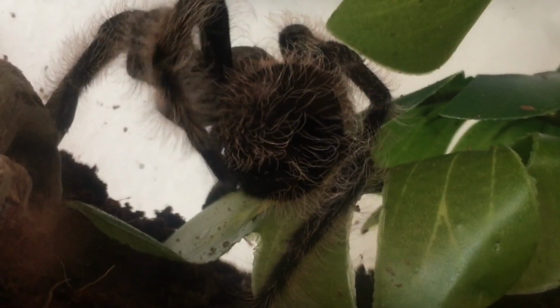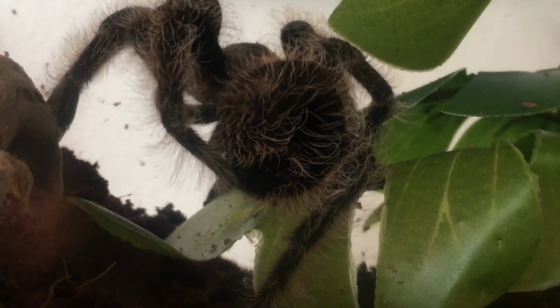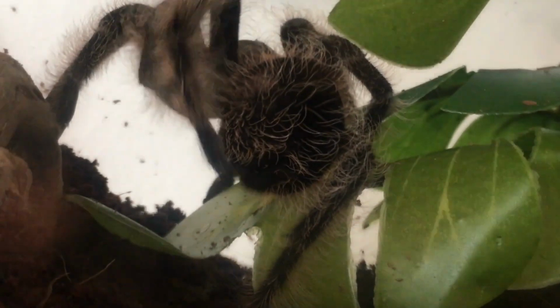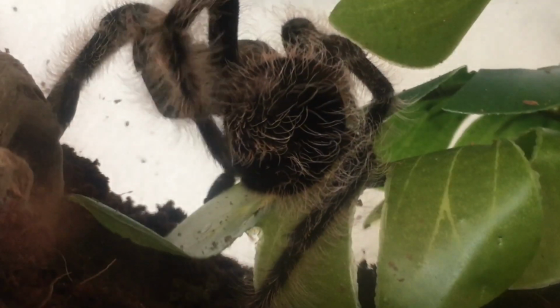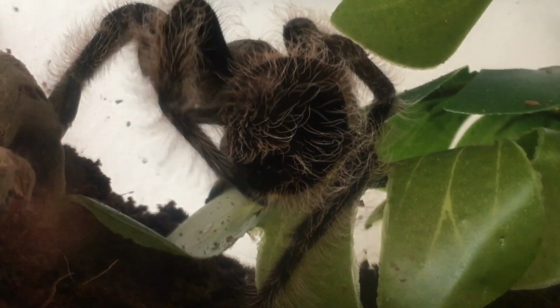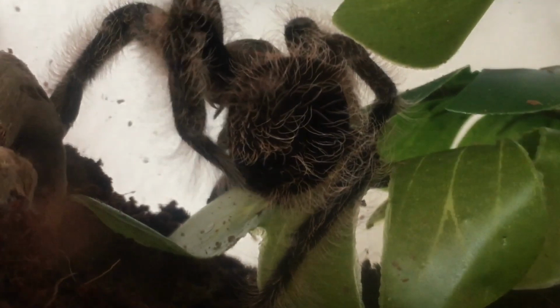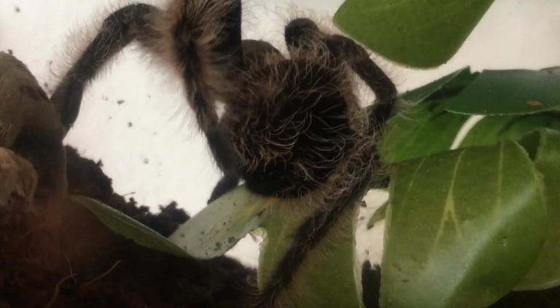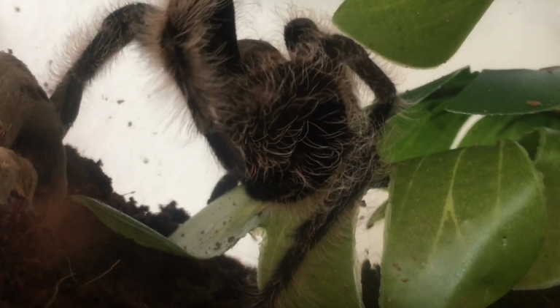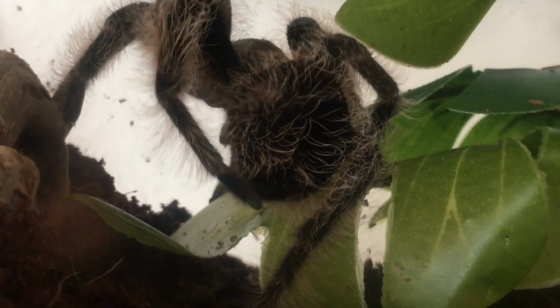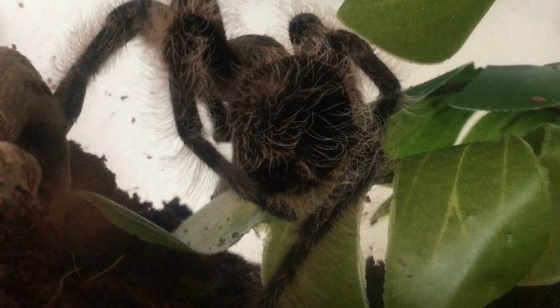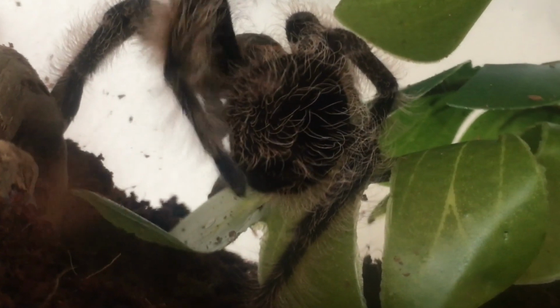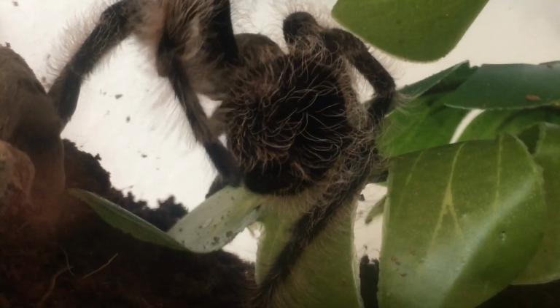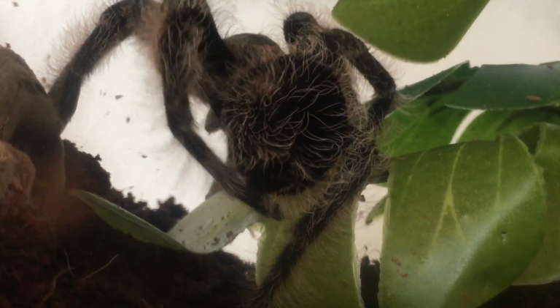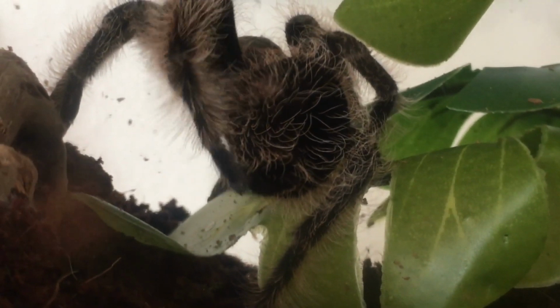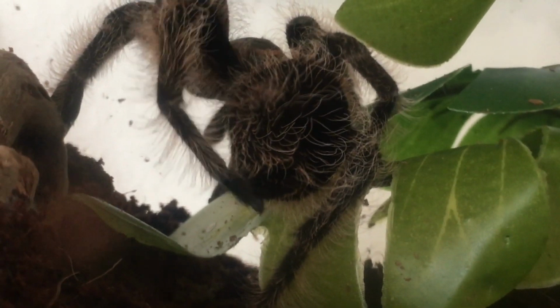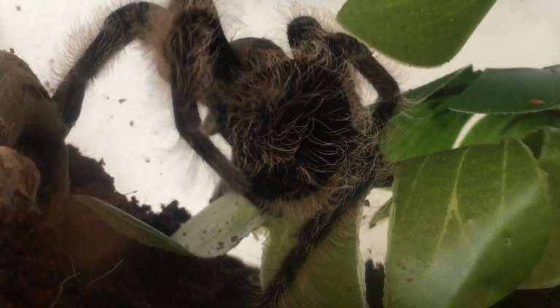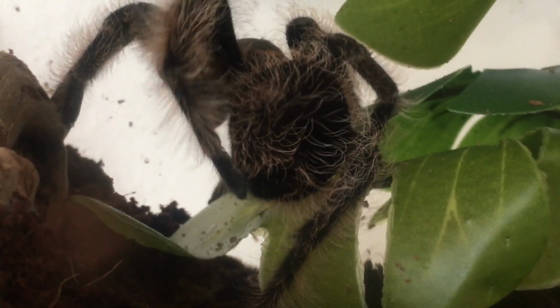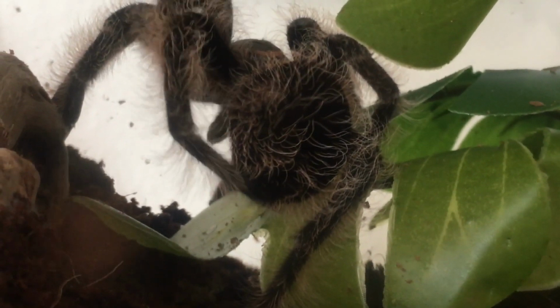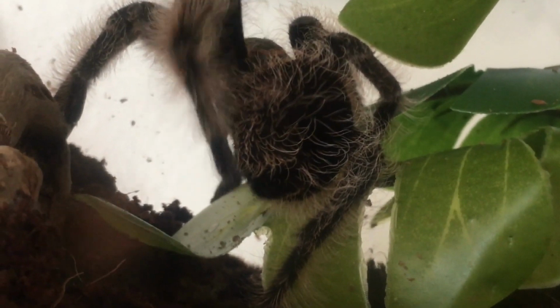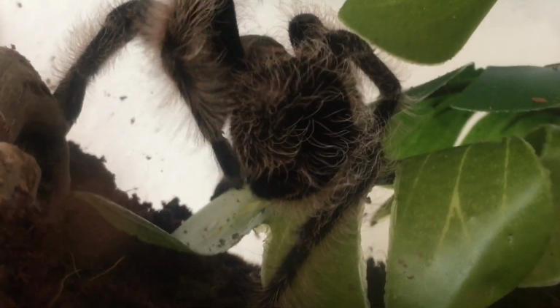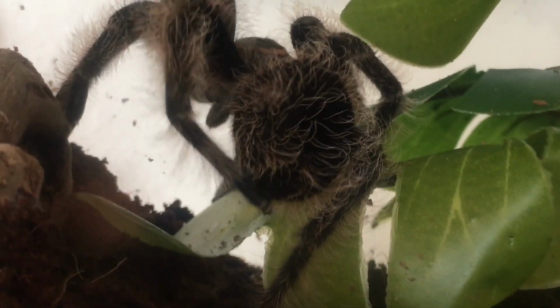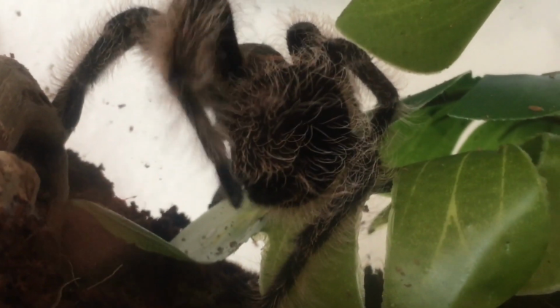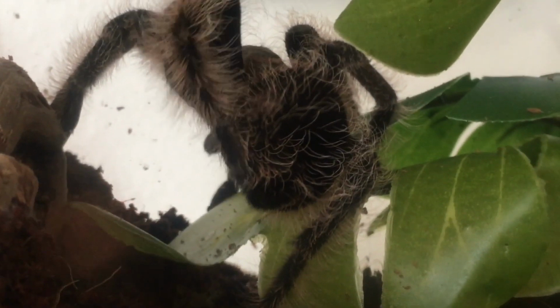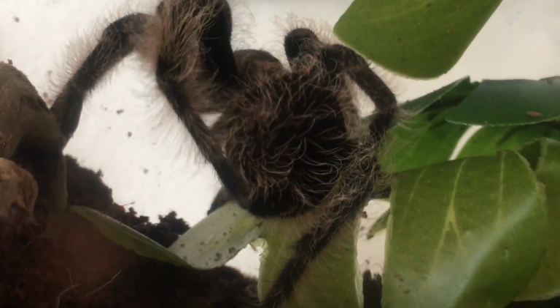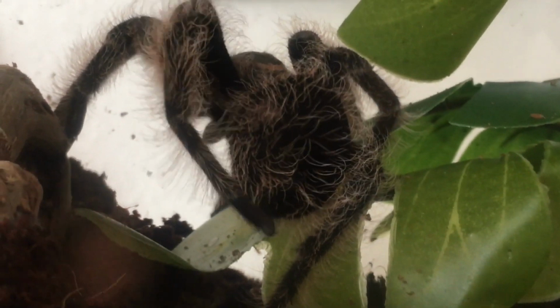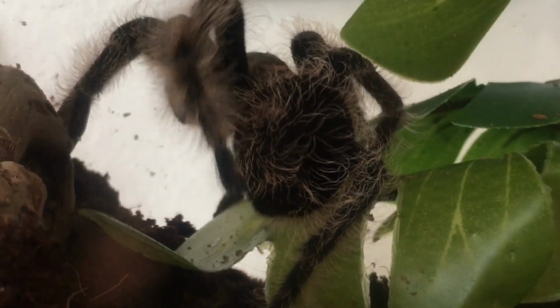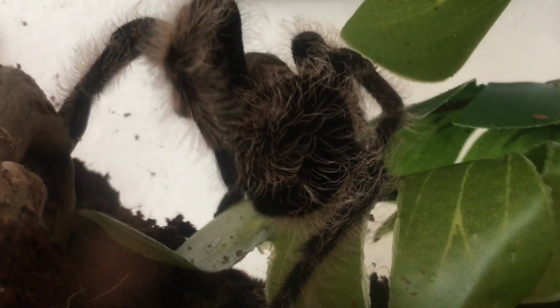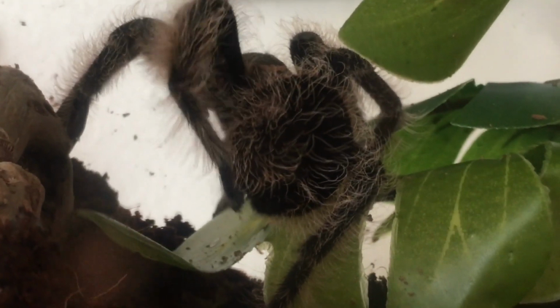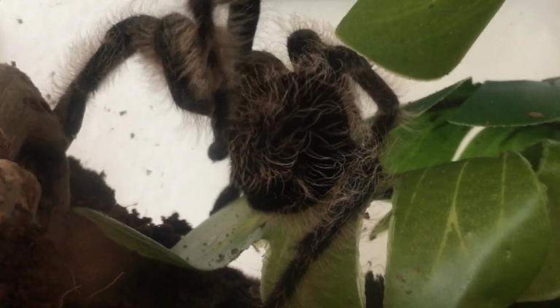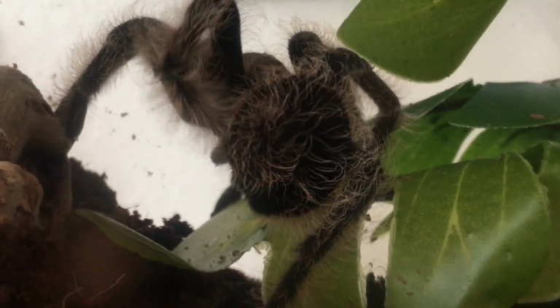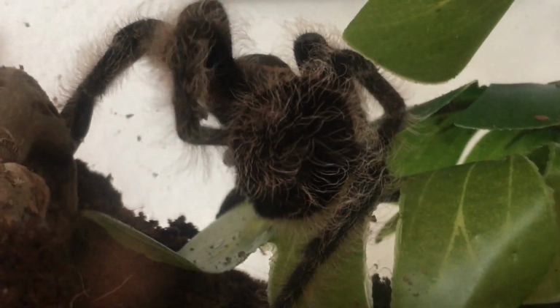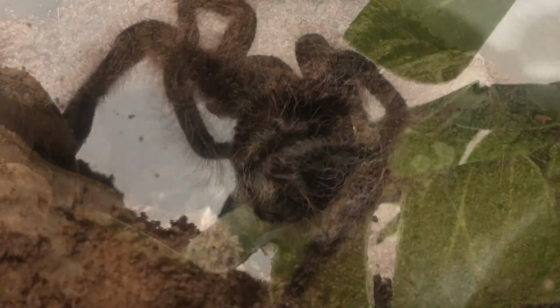Hello, everyone. My Theraphosa apophysa just molted recently, and I thought I'd make a video on the time lapse I took. I thought I'd also tell you some facts about molting.